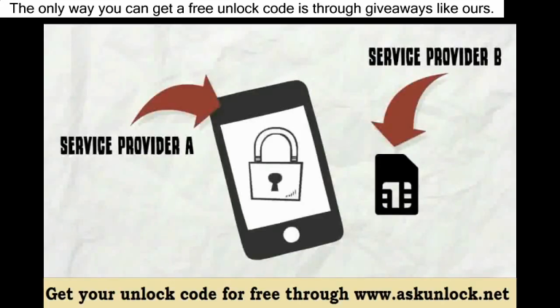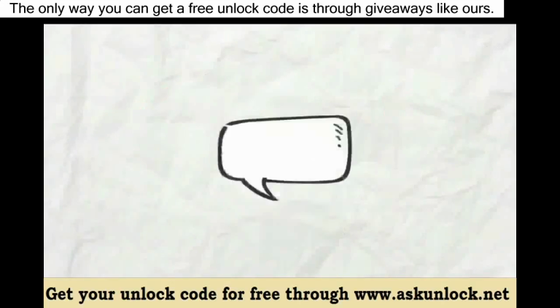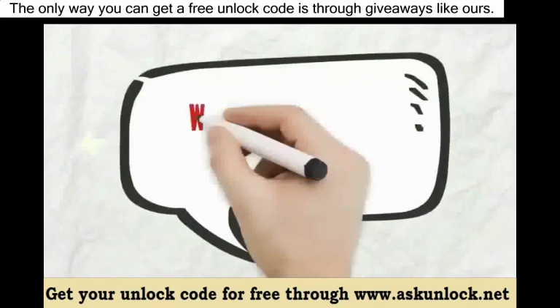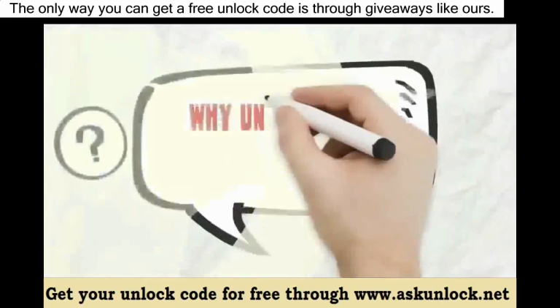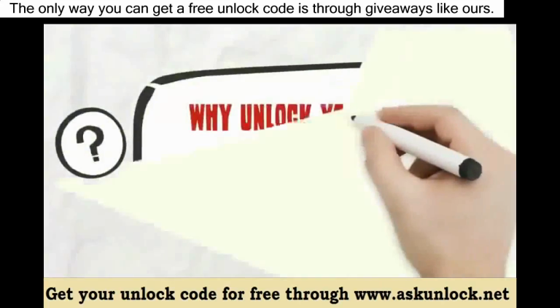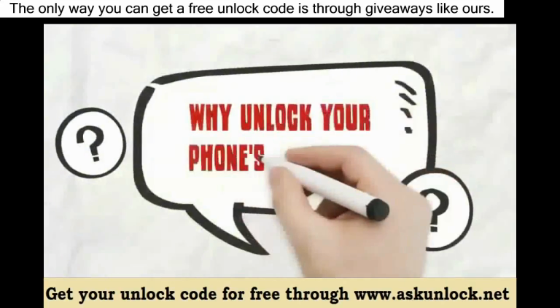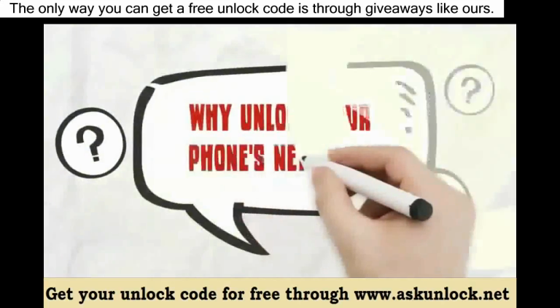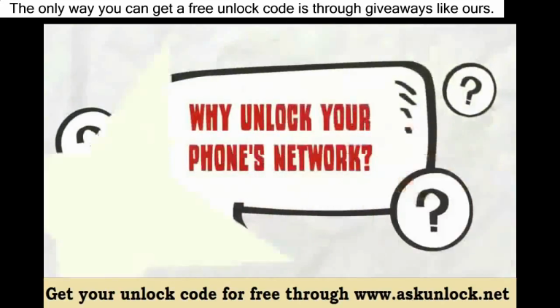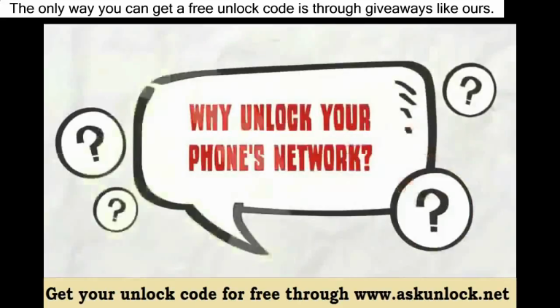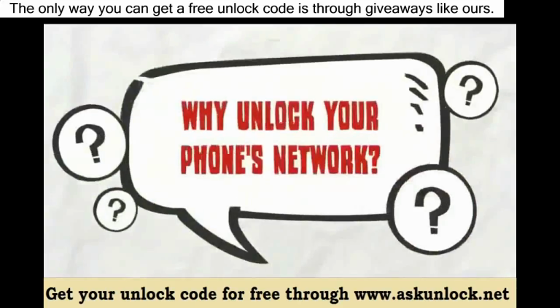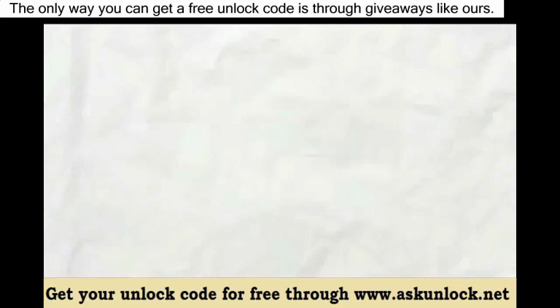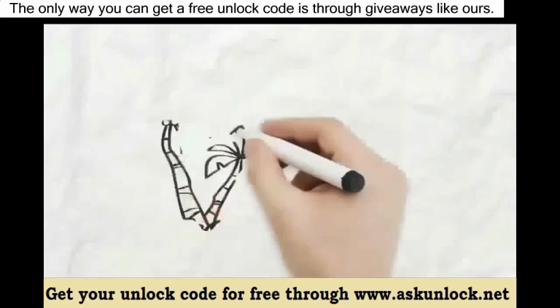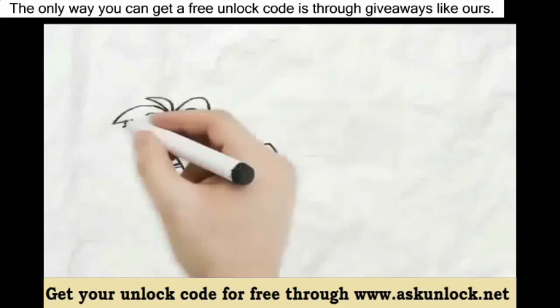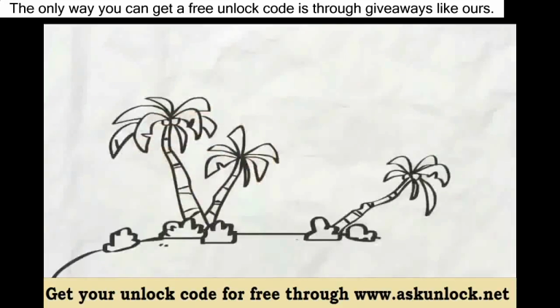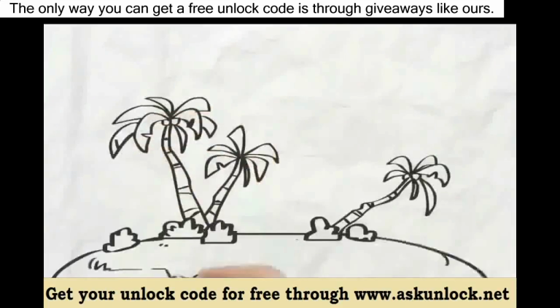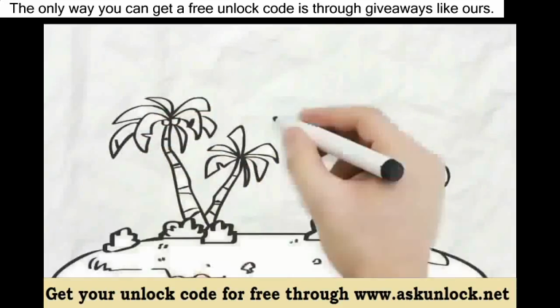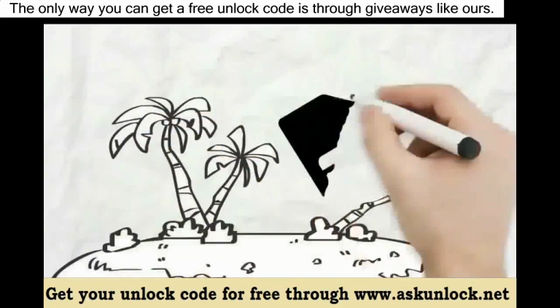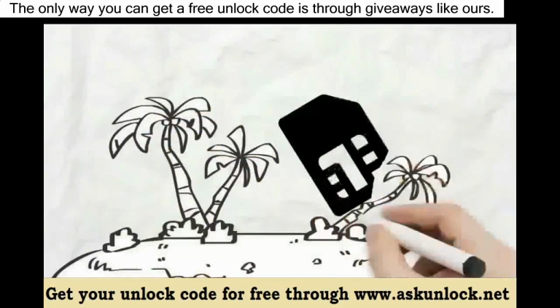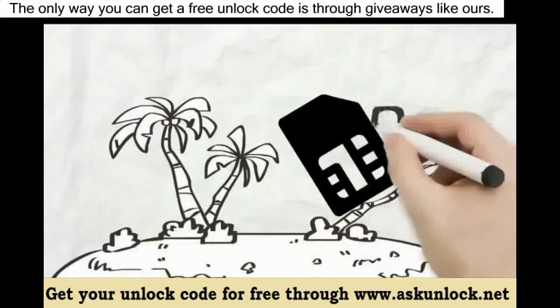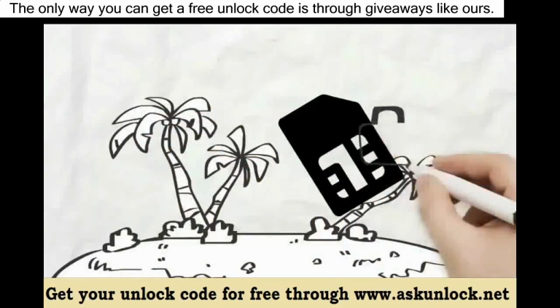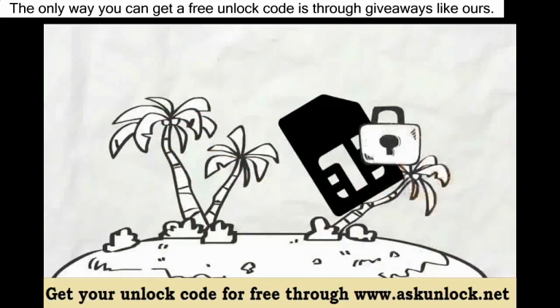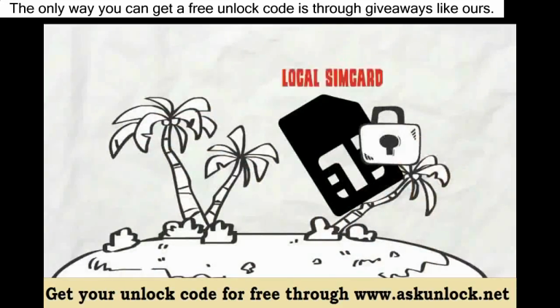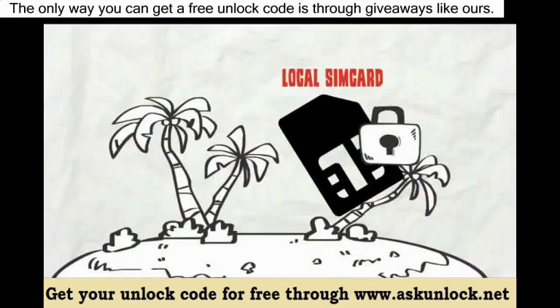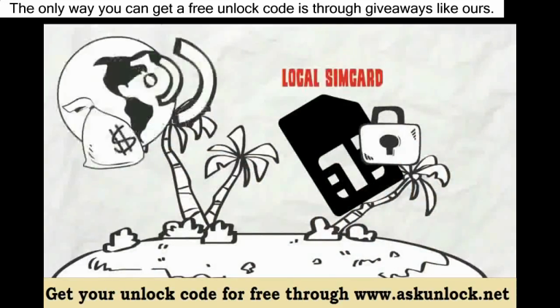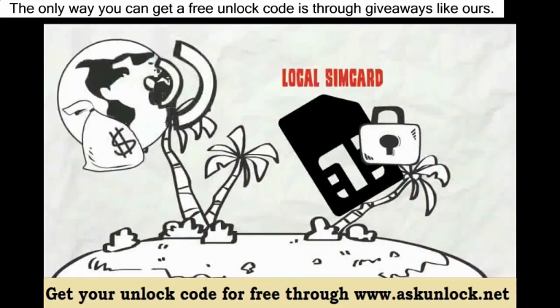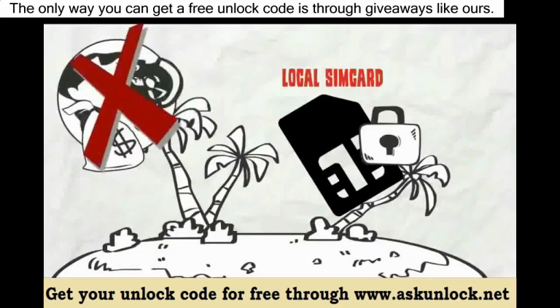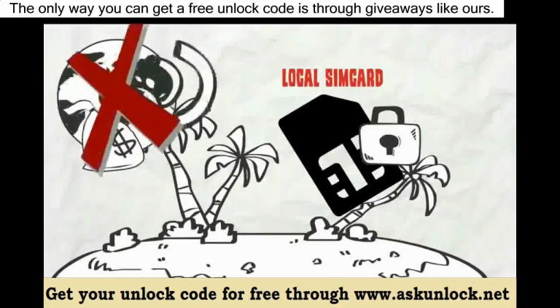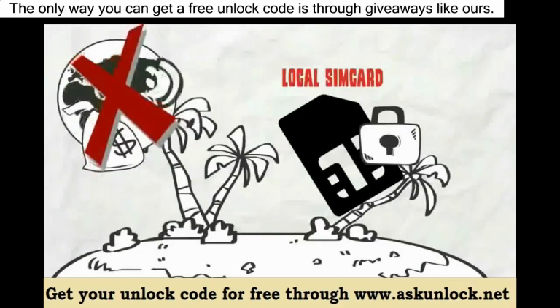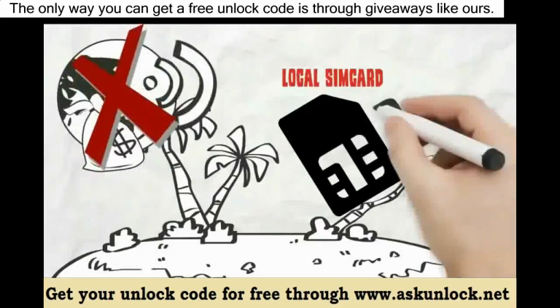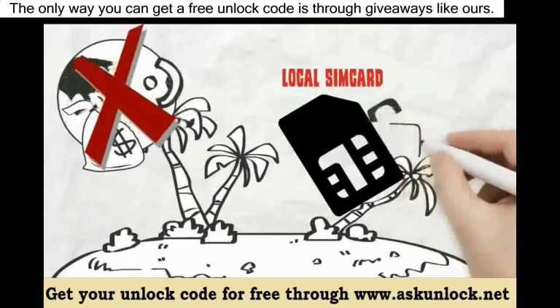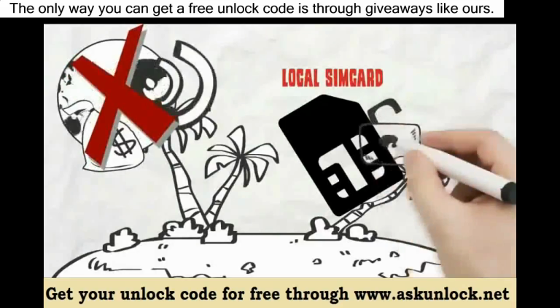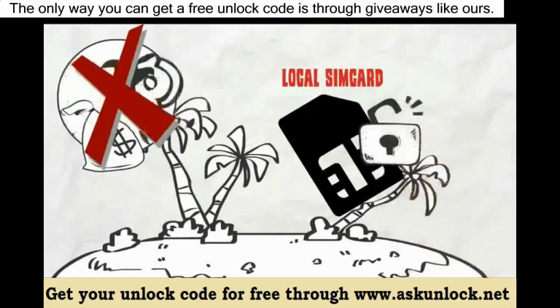So why unlock your phone's network? If you are traveling and want to use a local SIM card without having to pay crazy roaming fees, just unlock it and use a local SIM card.